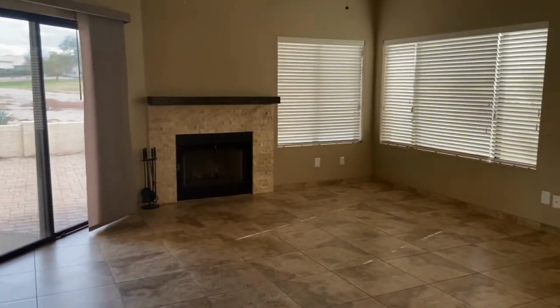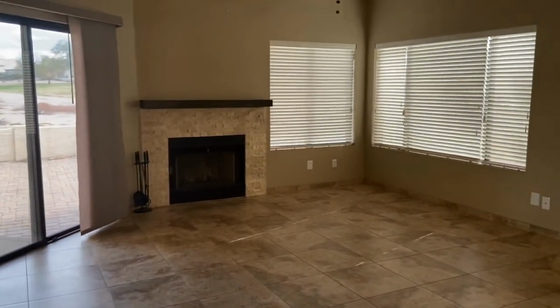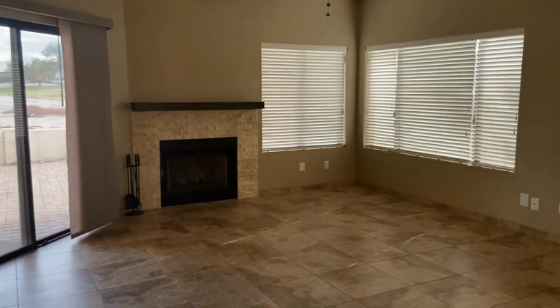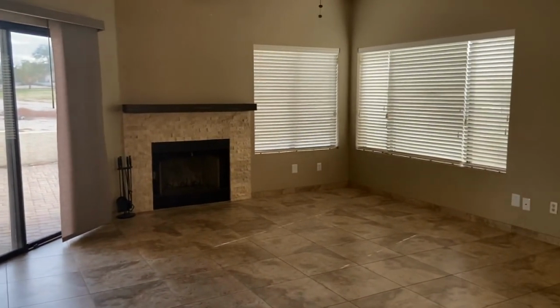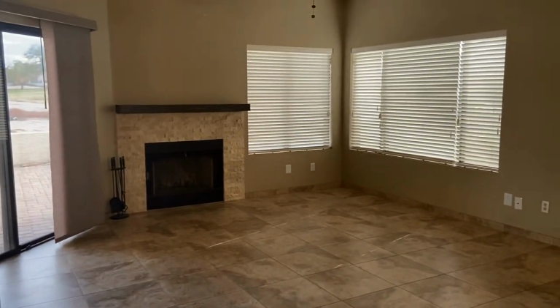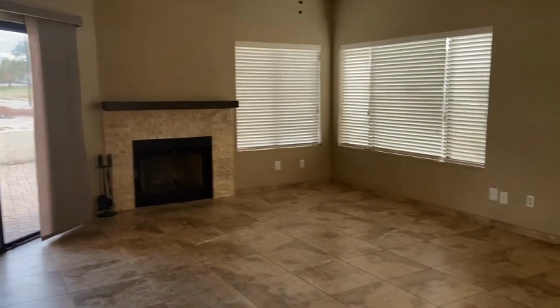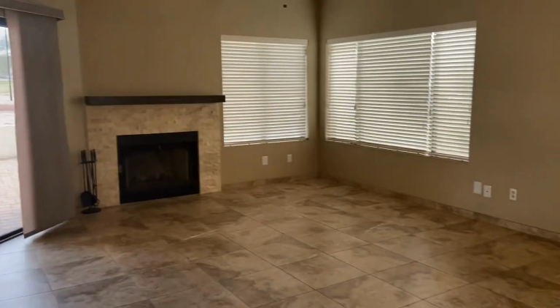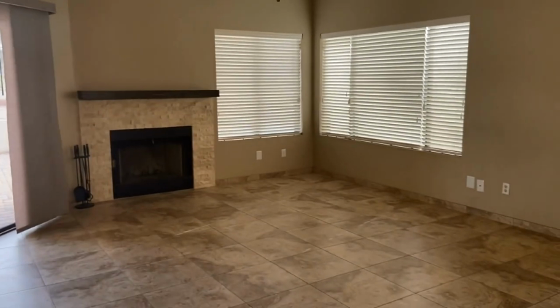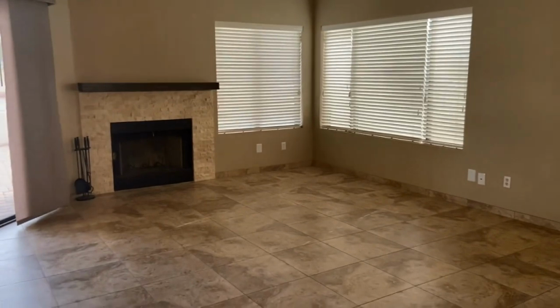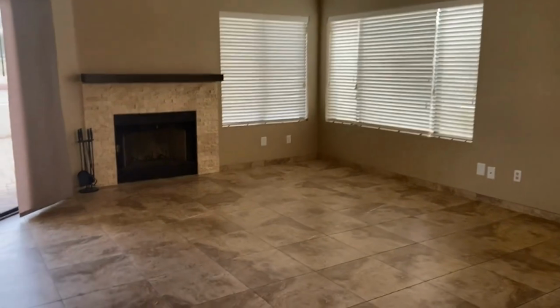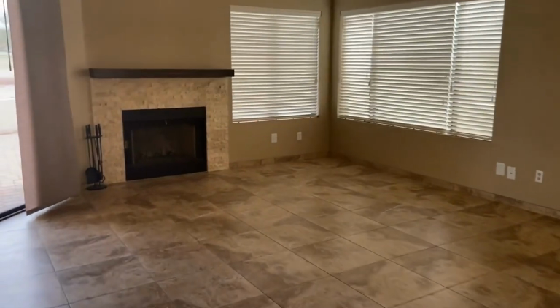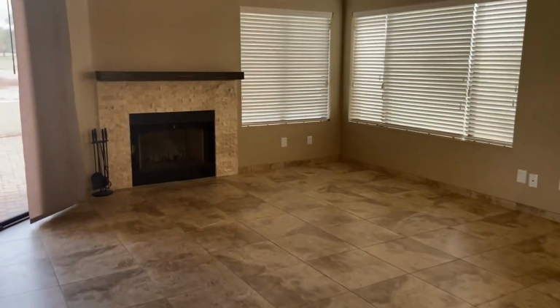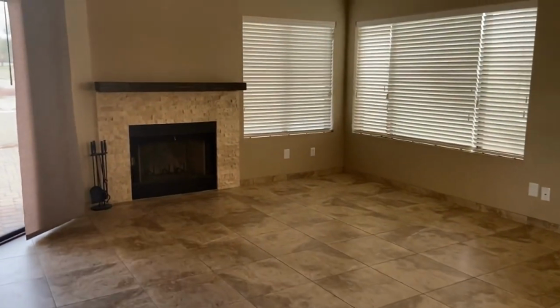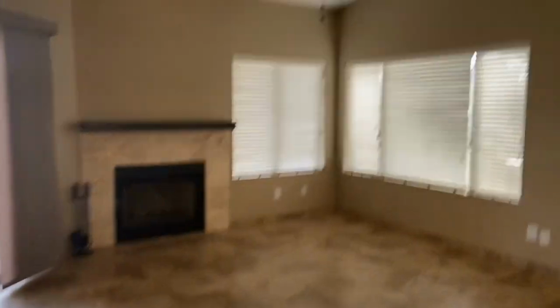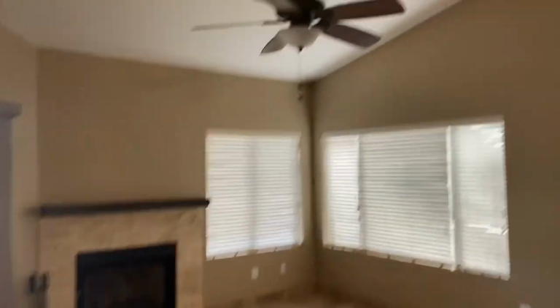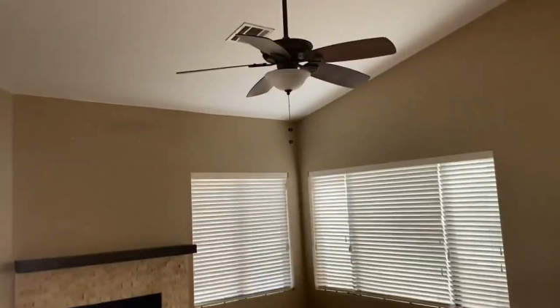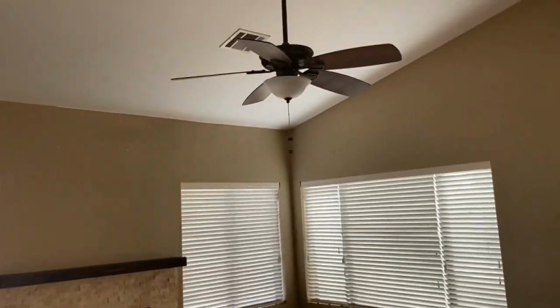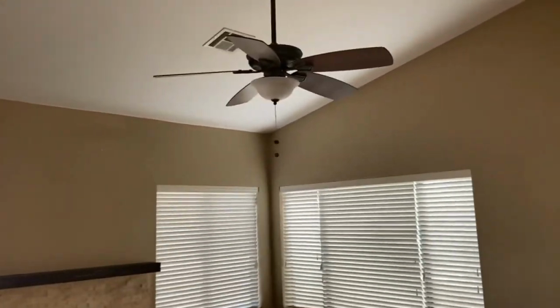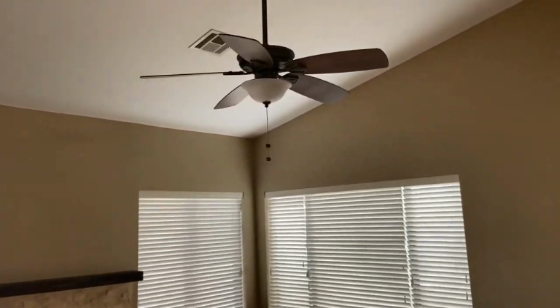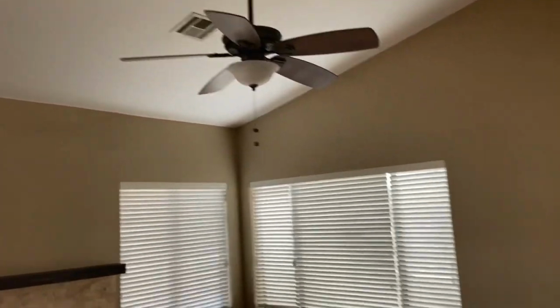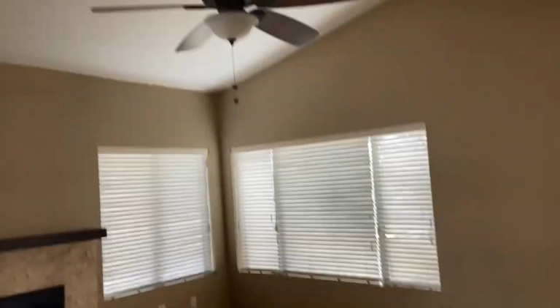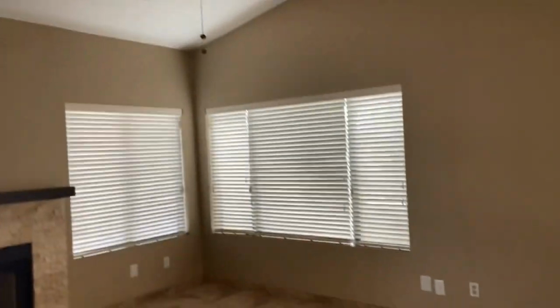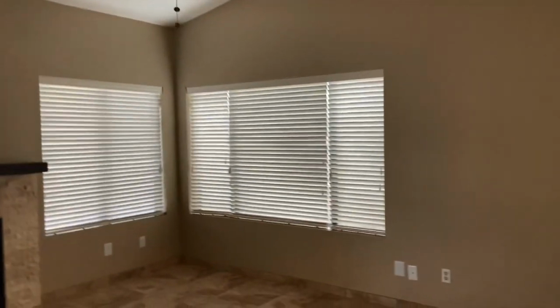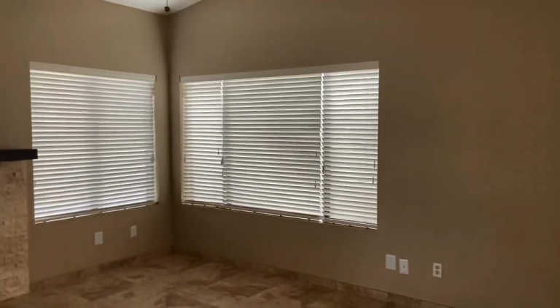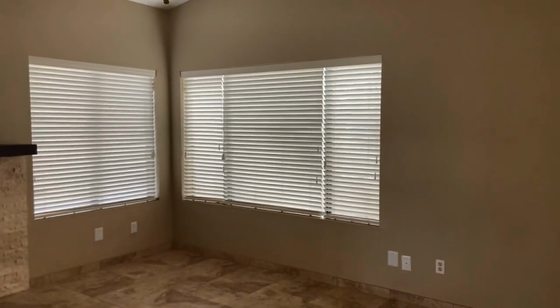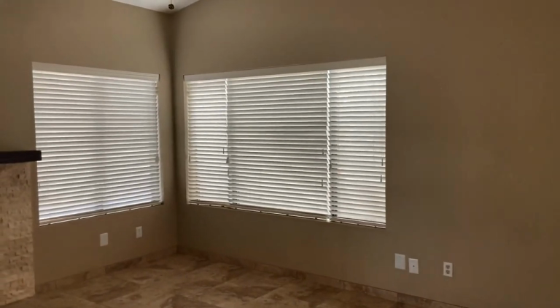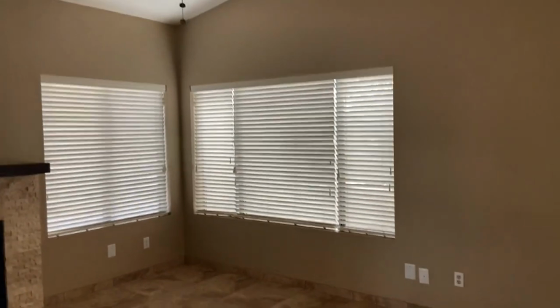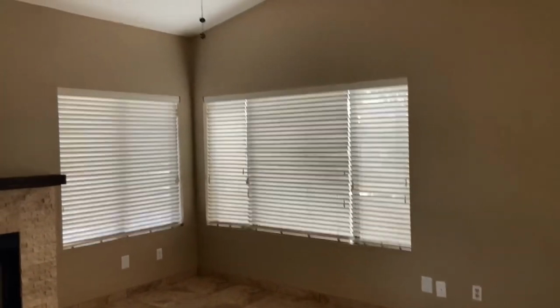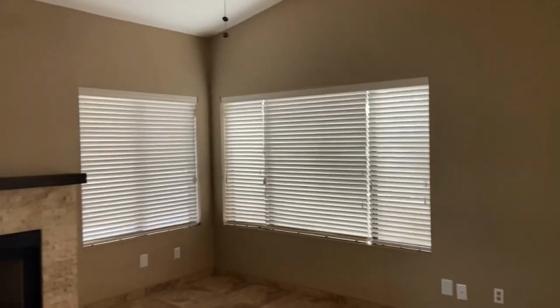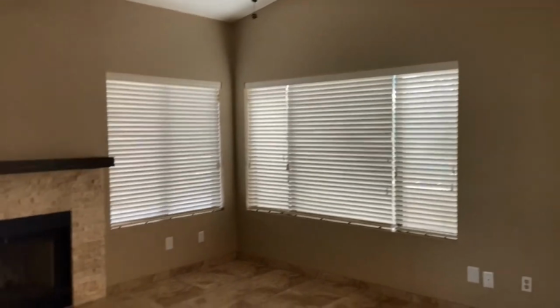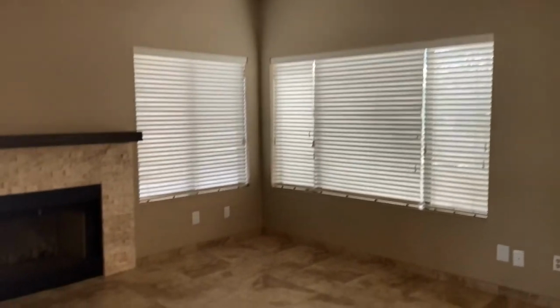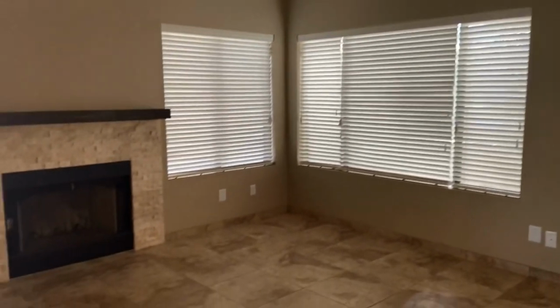It does look out over the patio, with access to the back, and we have the blinds and ceiling fans throughout.